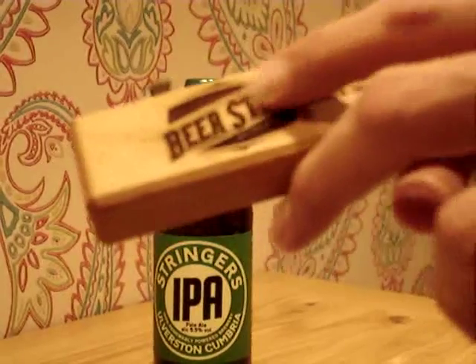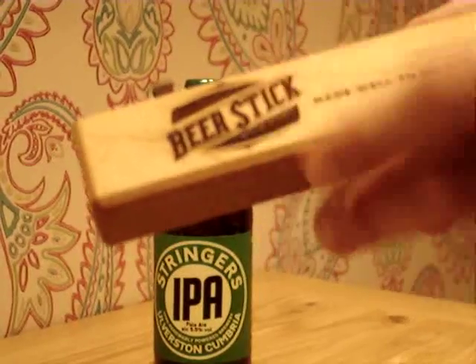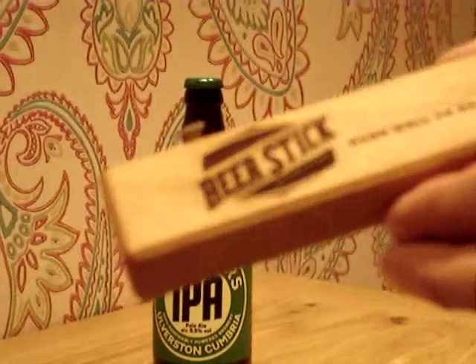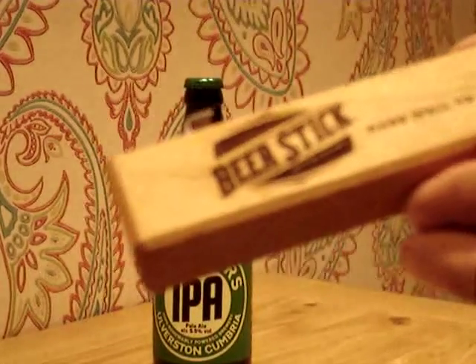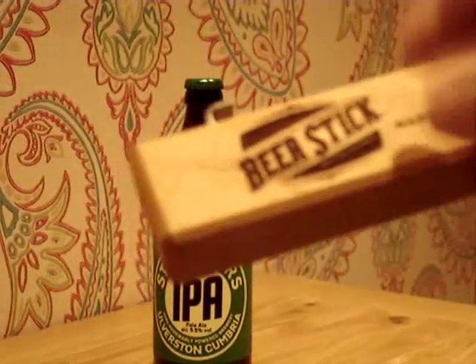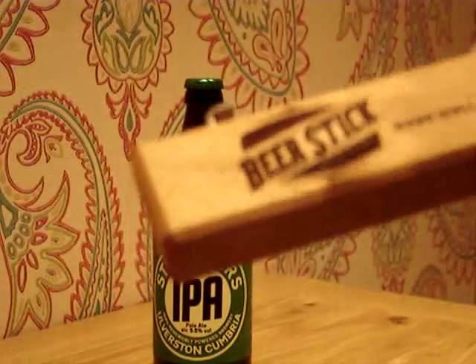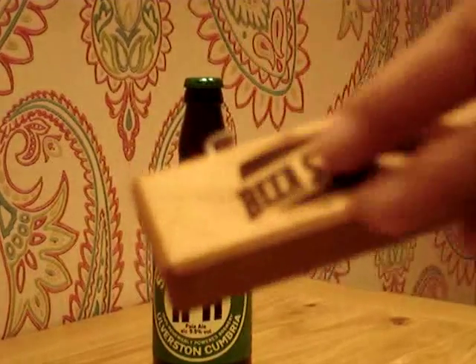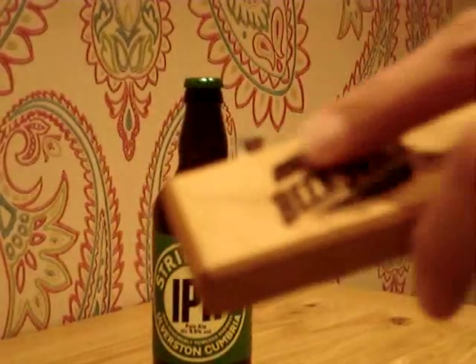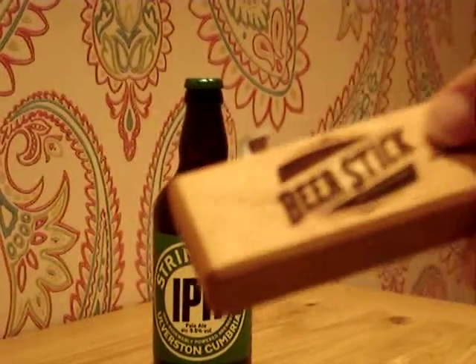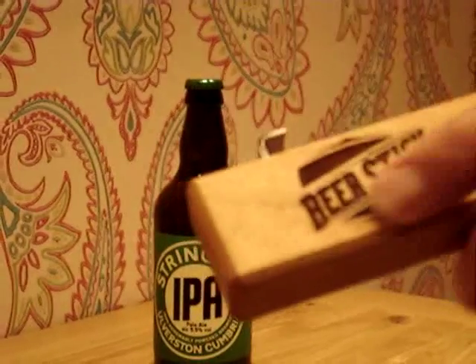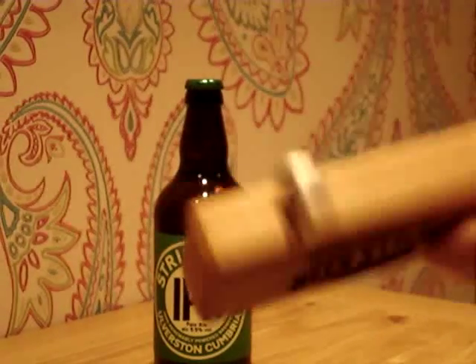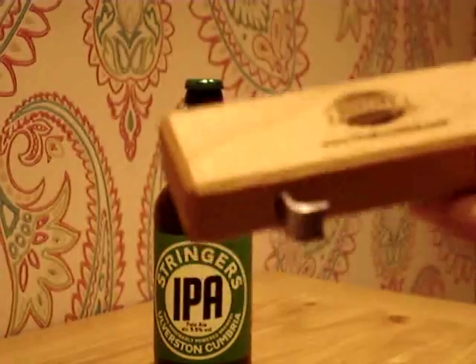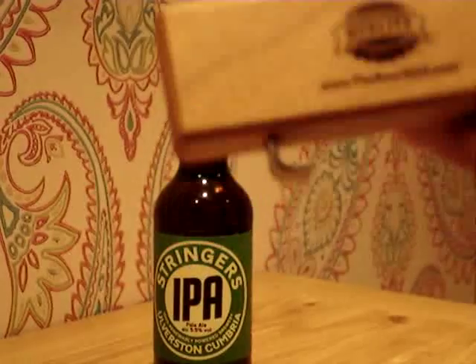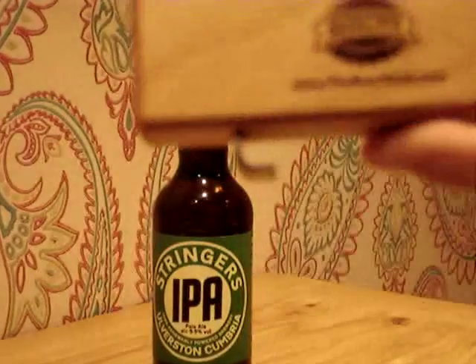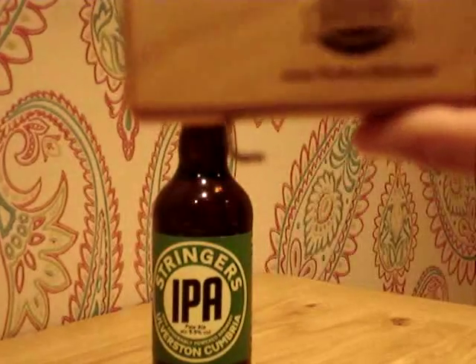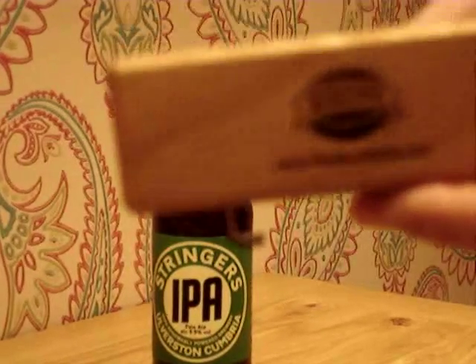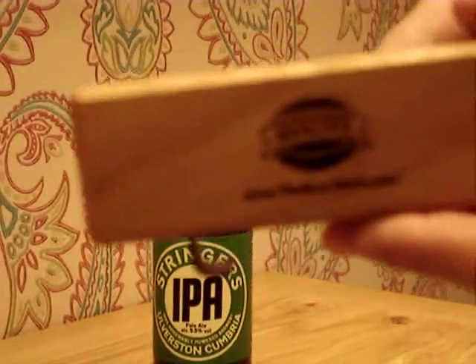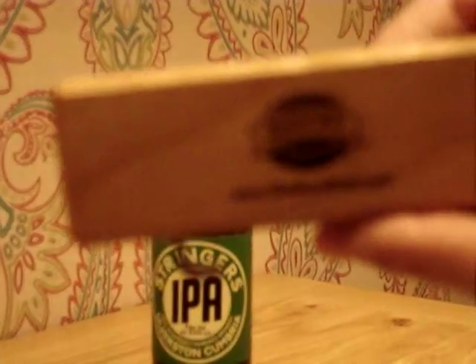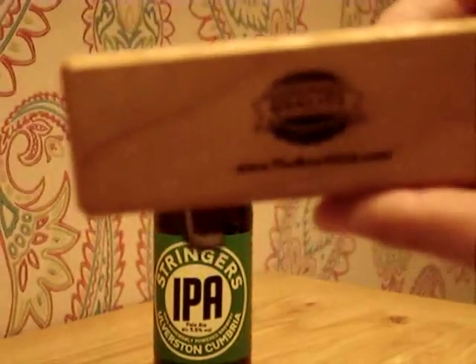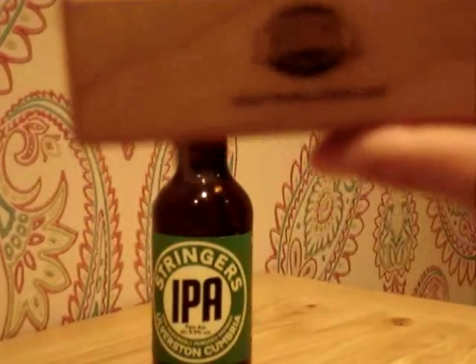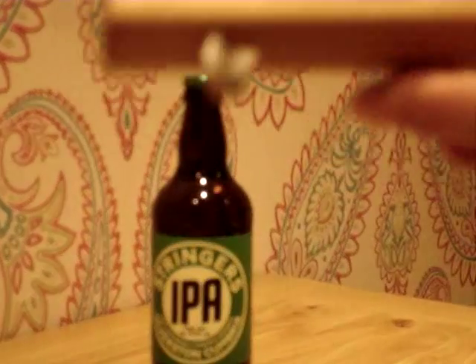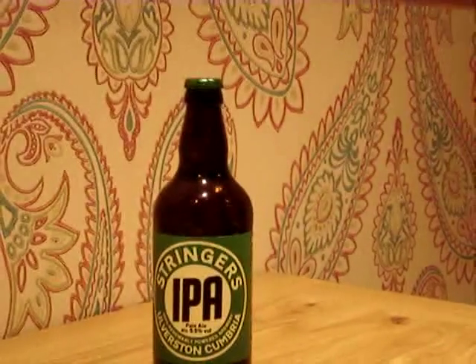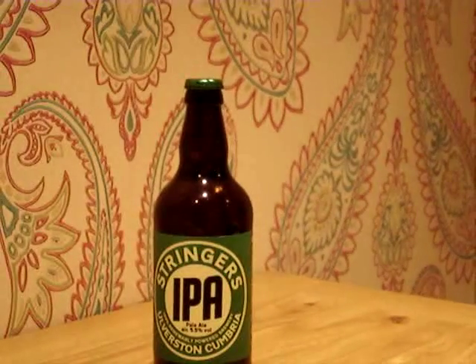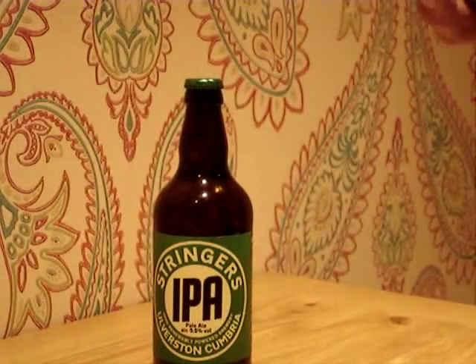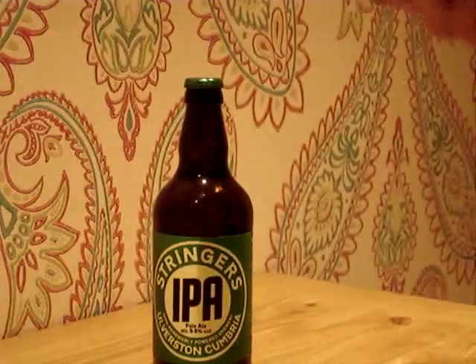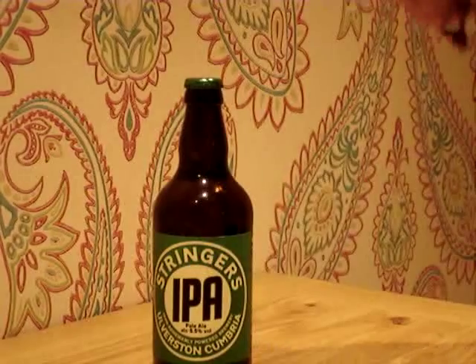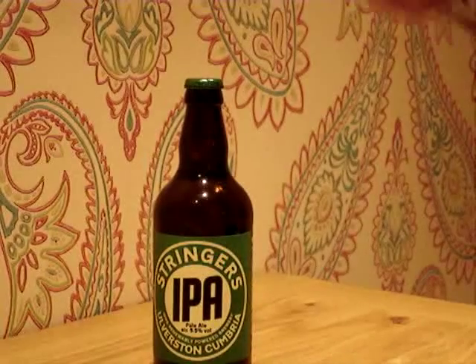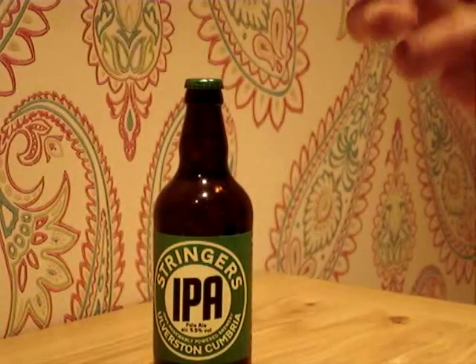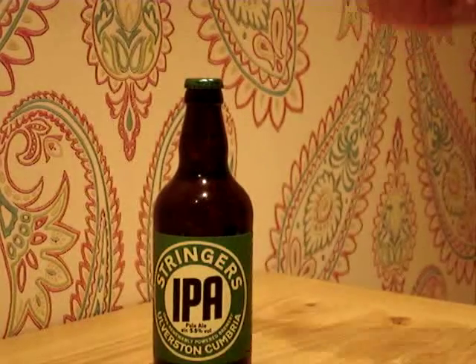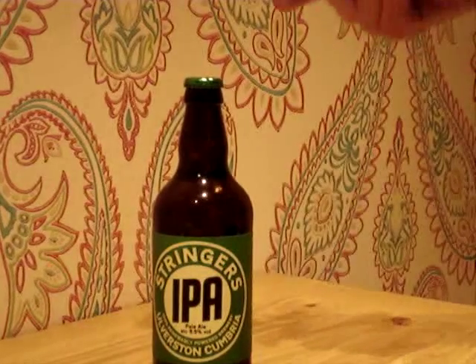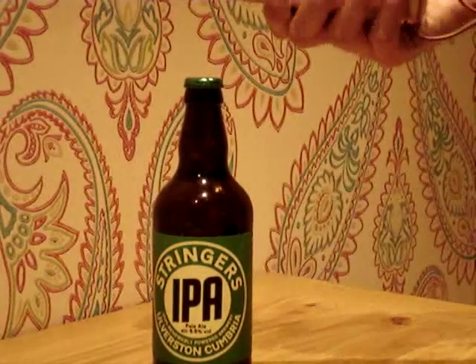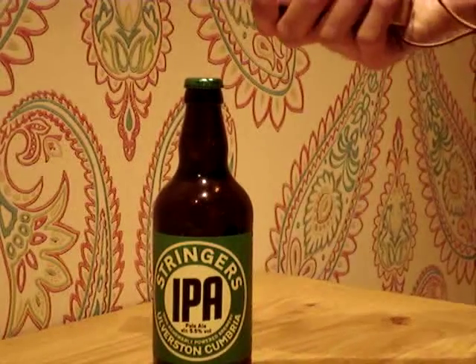This is all embossed wood — it's been burnt into it, so it feels absolutely fantastic. There's a little message on the back, which can be branded for different companies. I just want to show you how one of these things opens up.